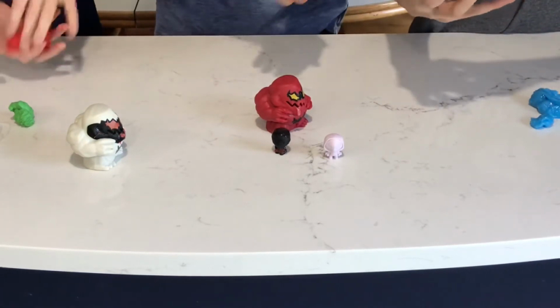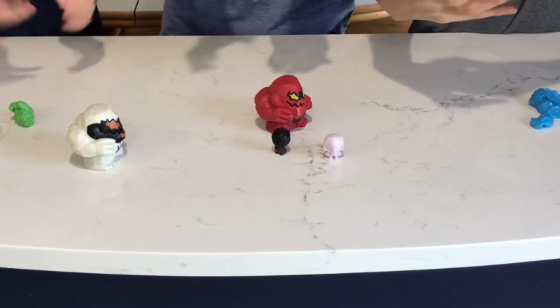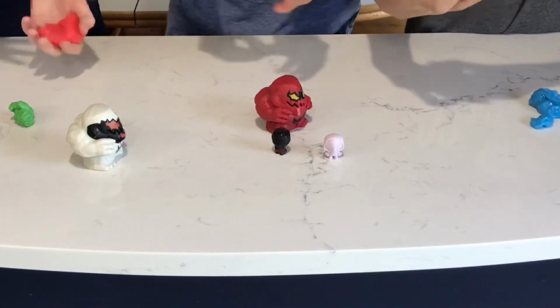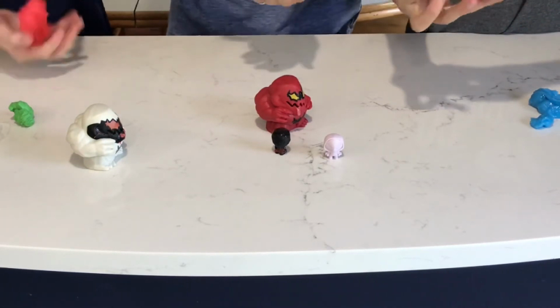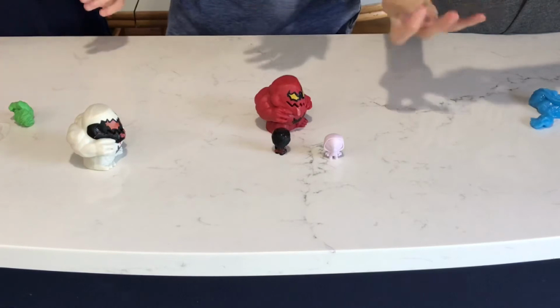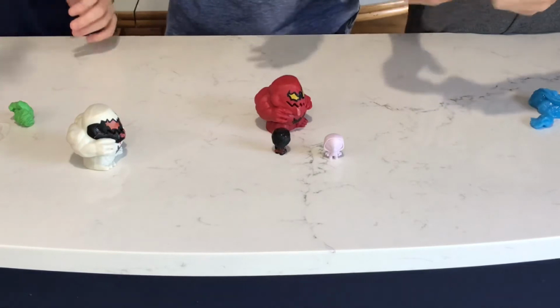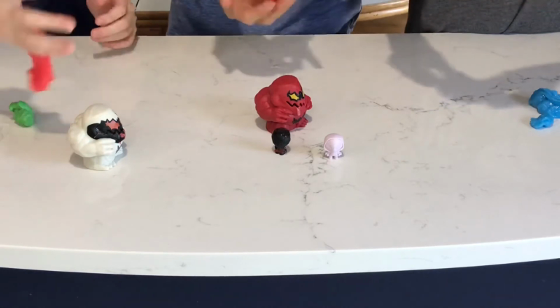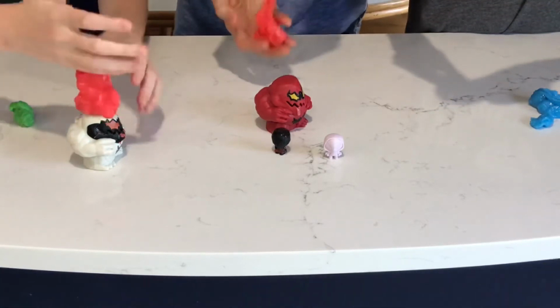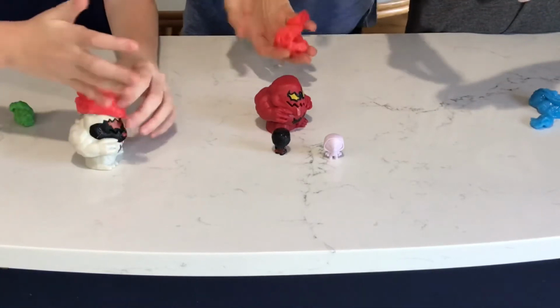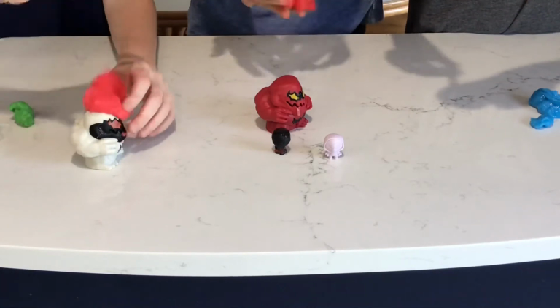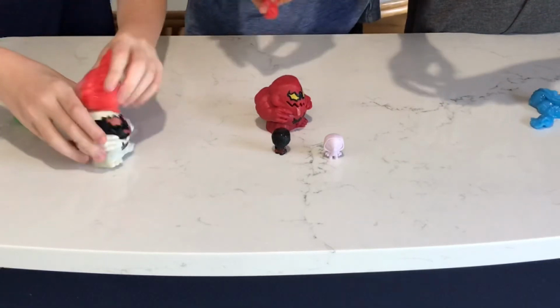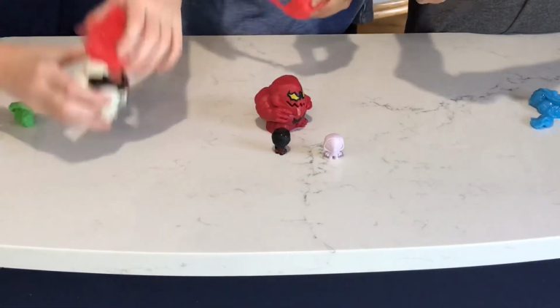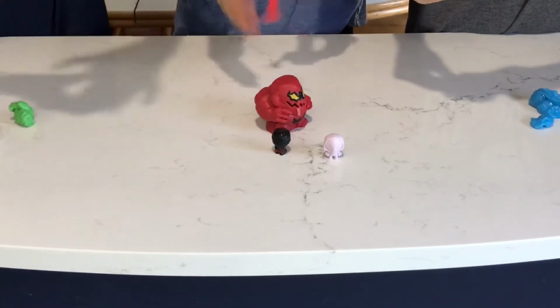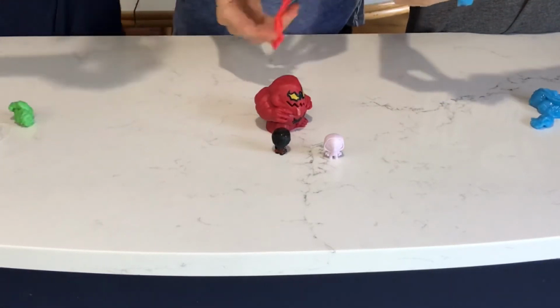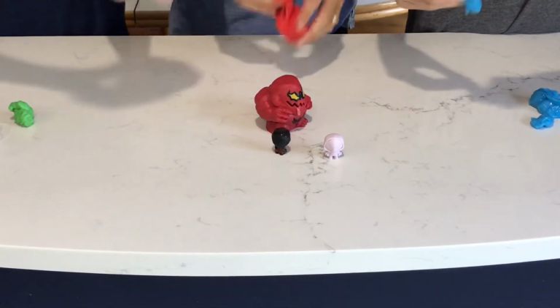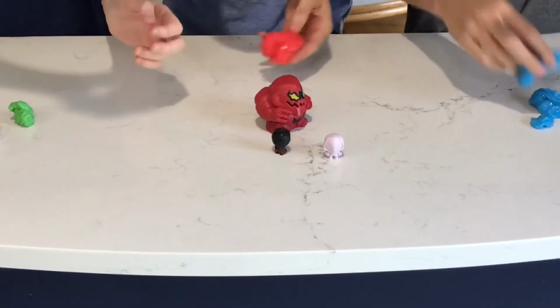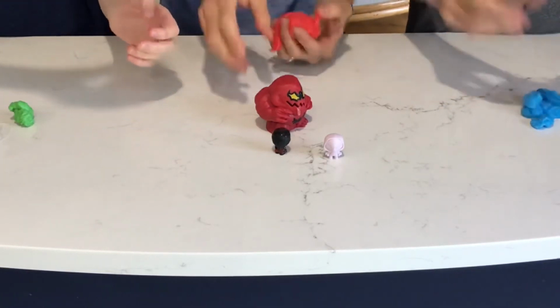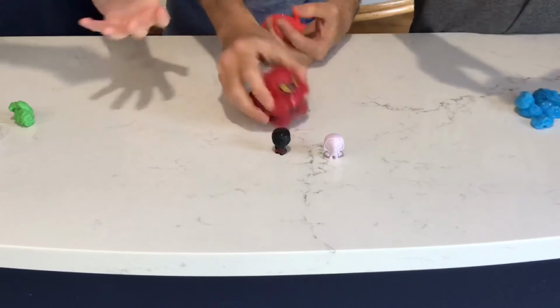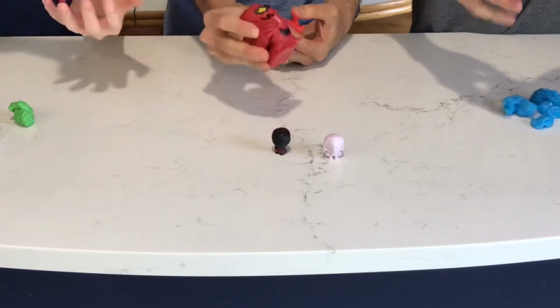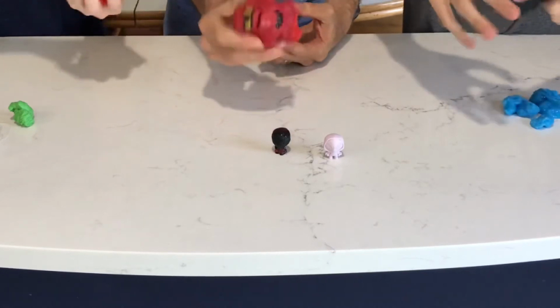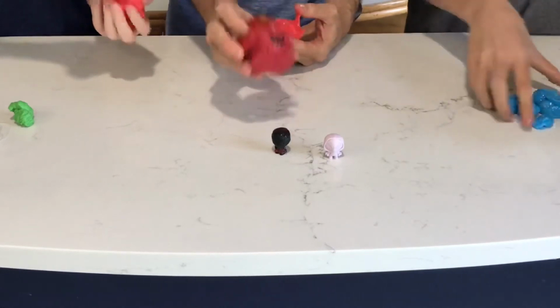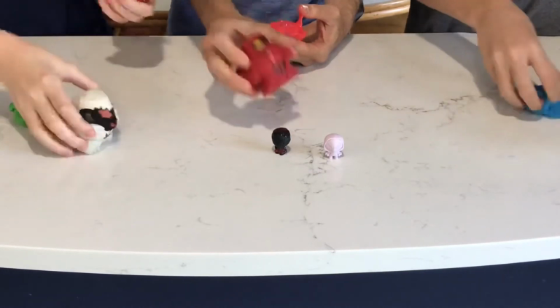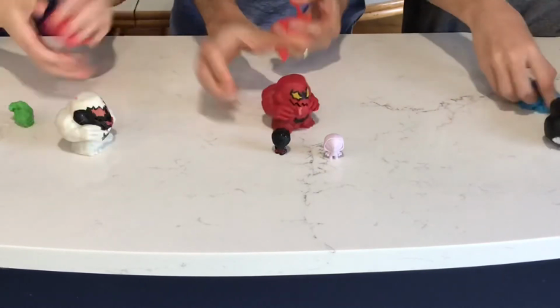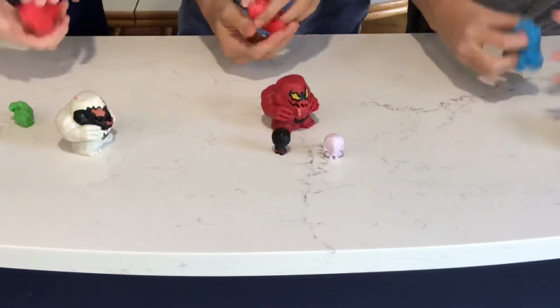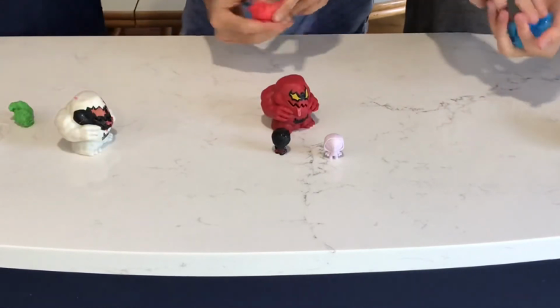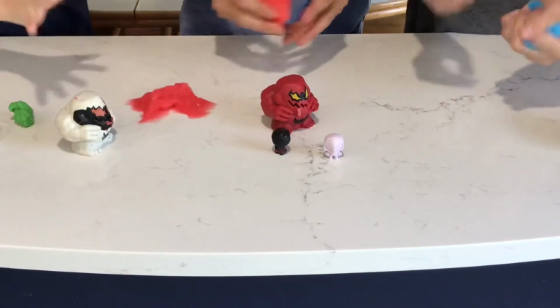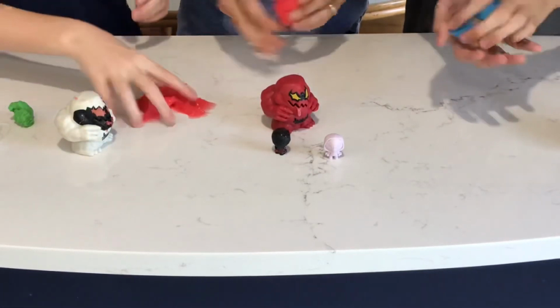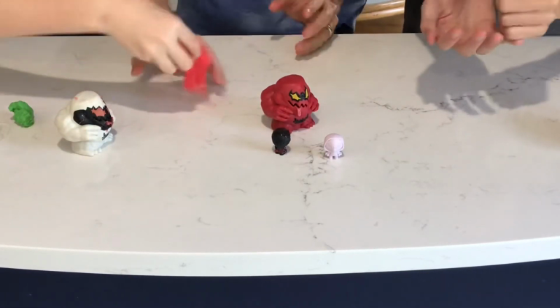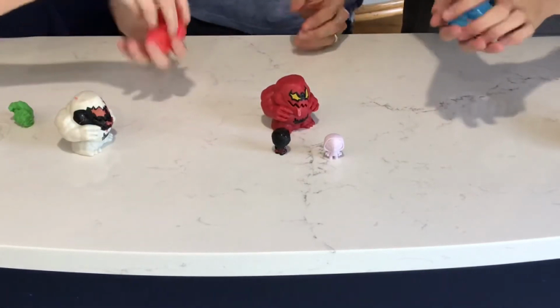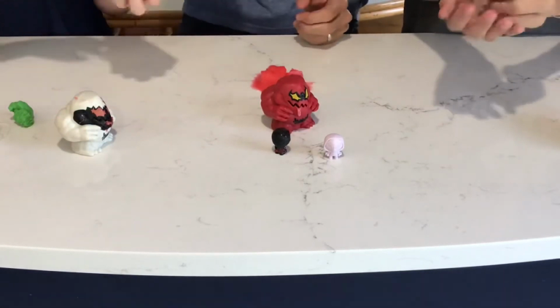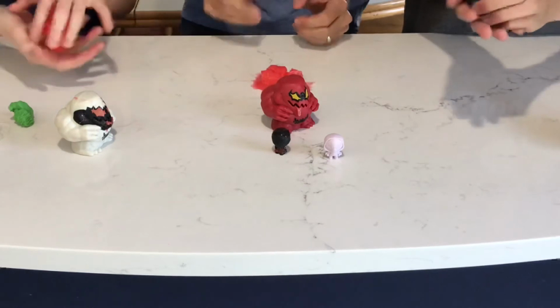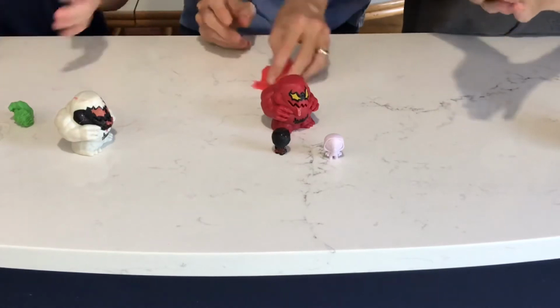Oh, you got blue. That one's cool. When you're in quarantine, there's not much to do. And you got $6.49. Go to Walmart and pick up one of these. Oh, I got everything. Venom guys. Colored slime and all.